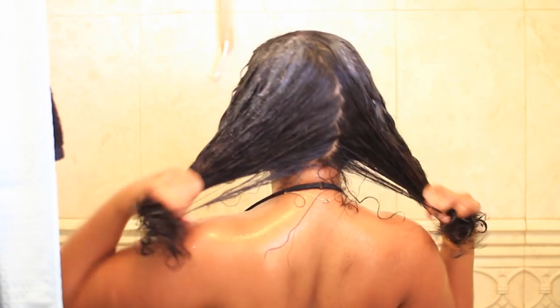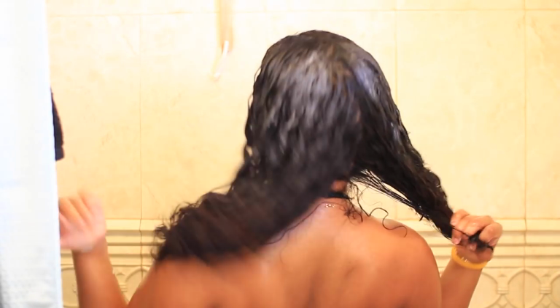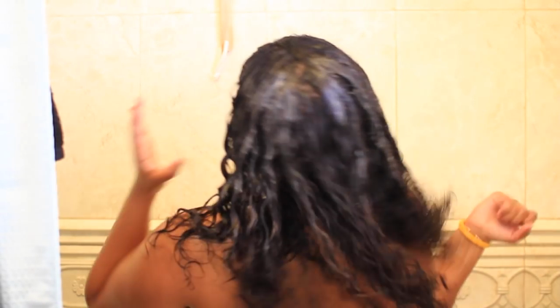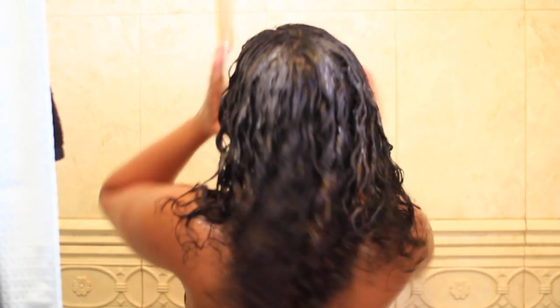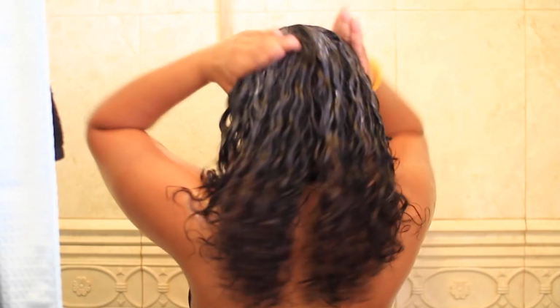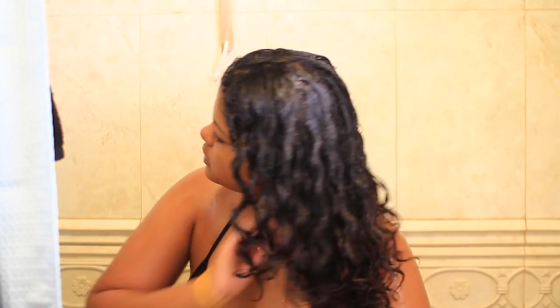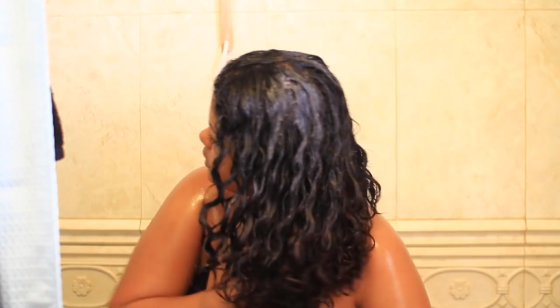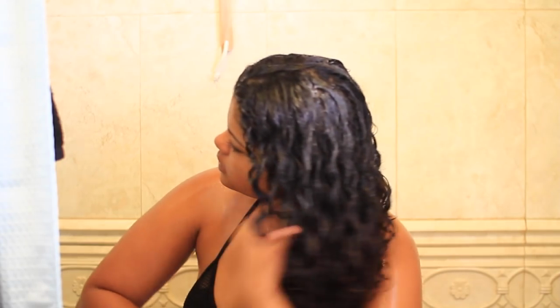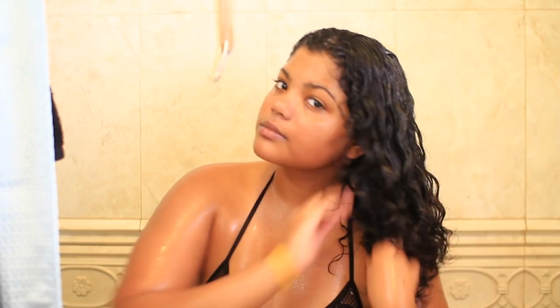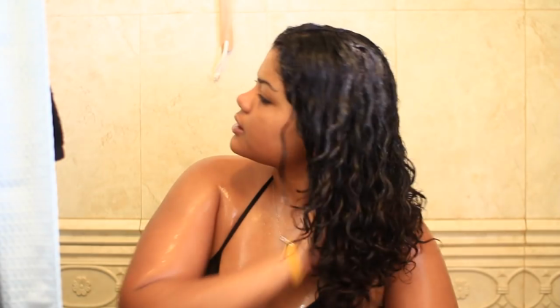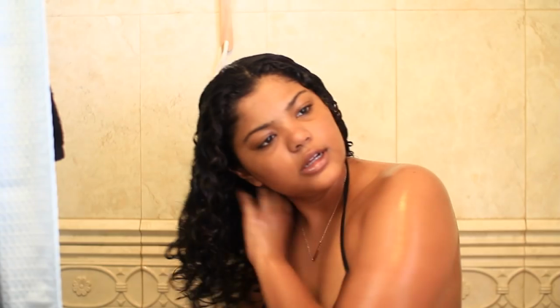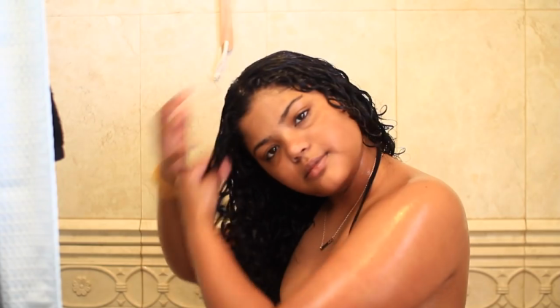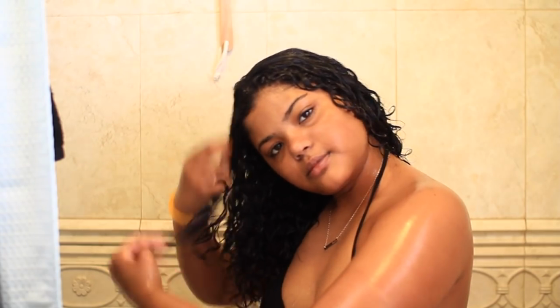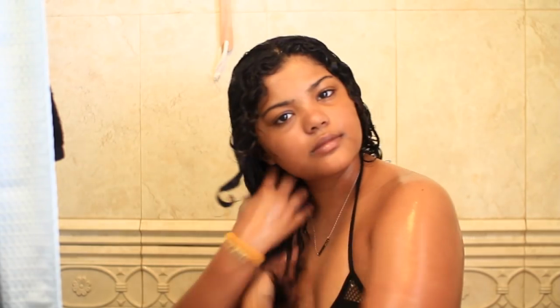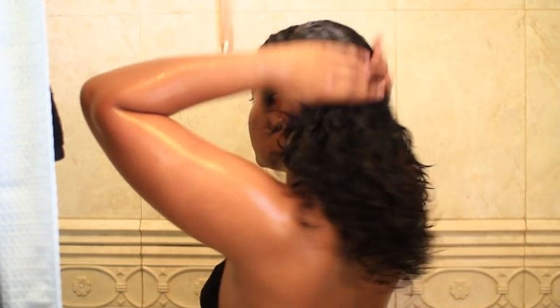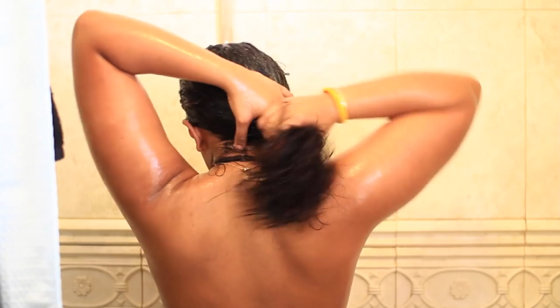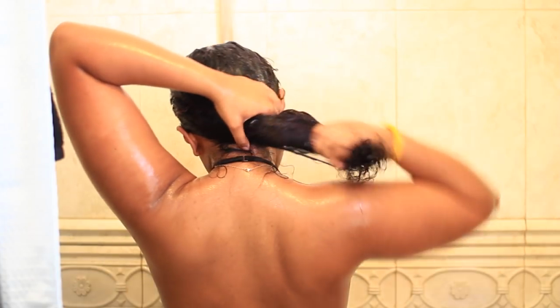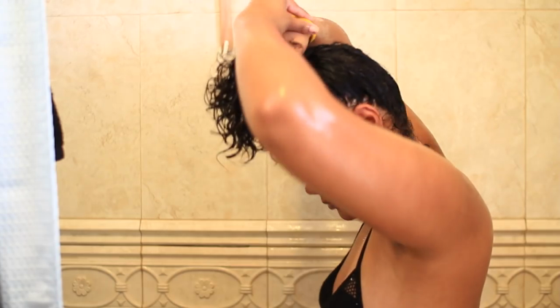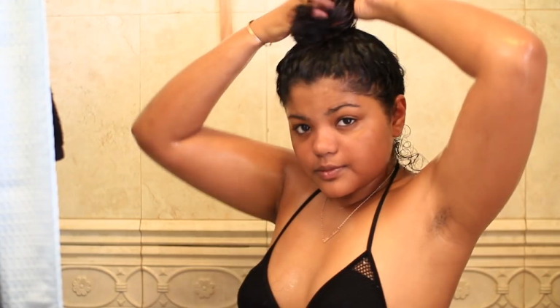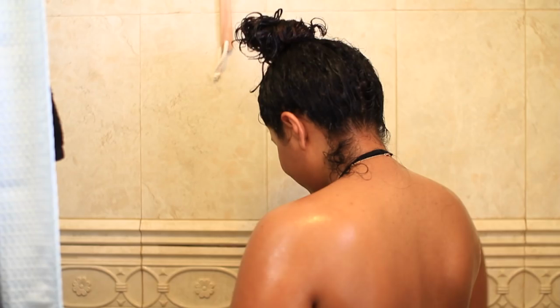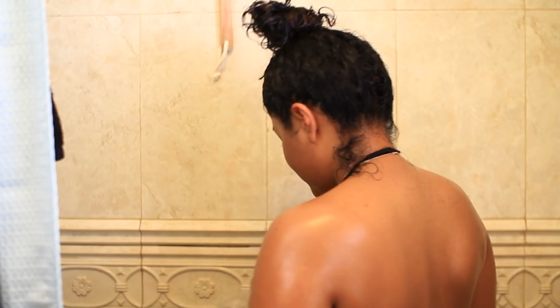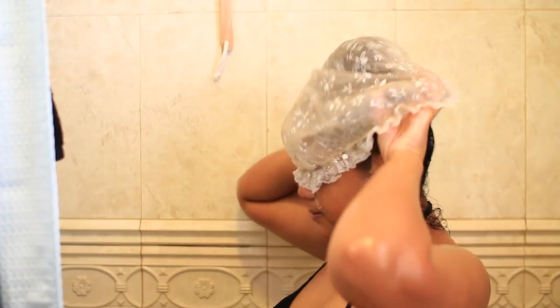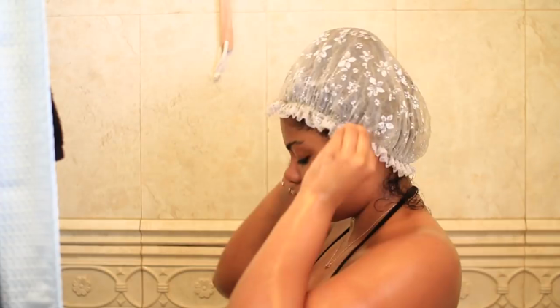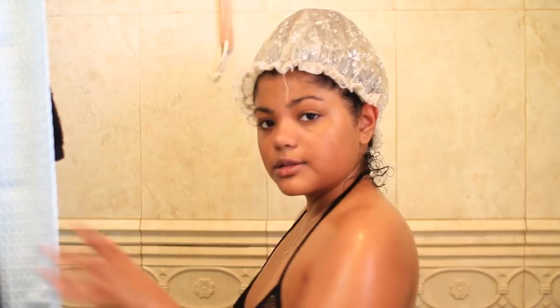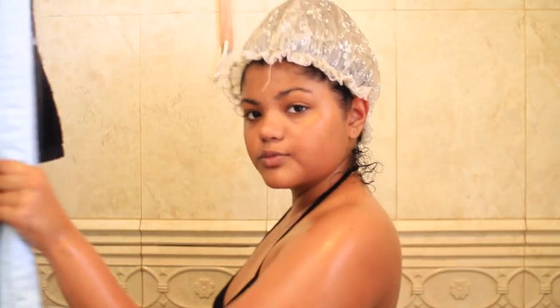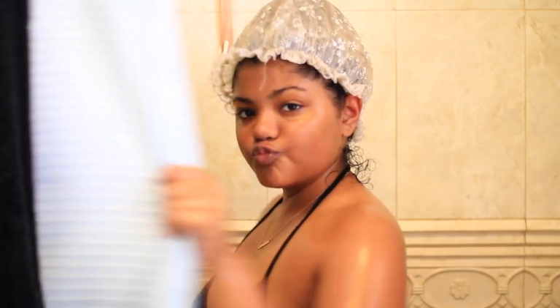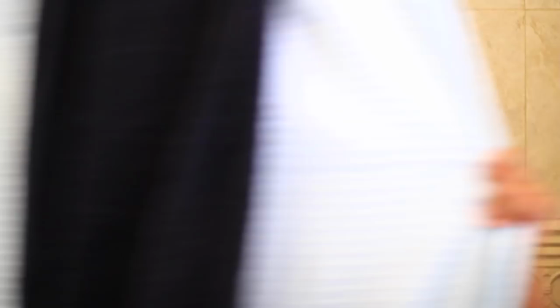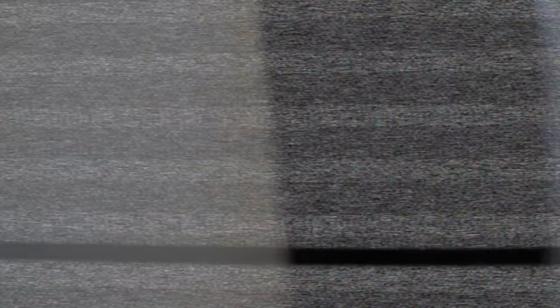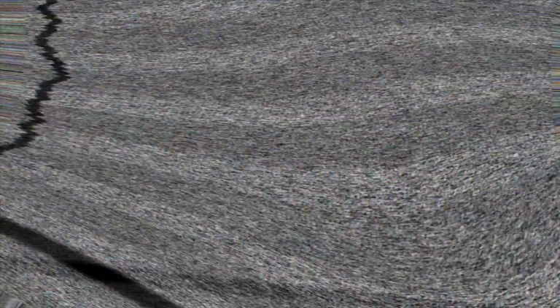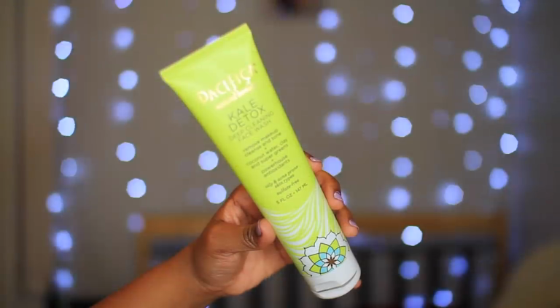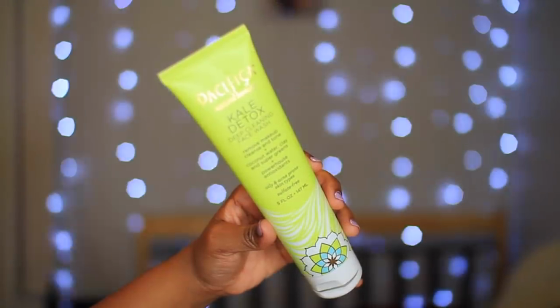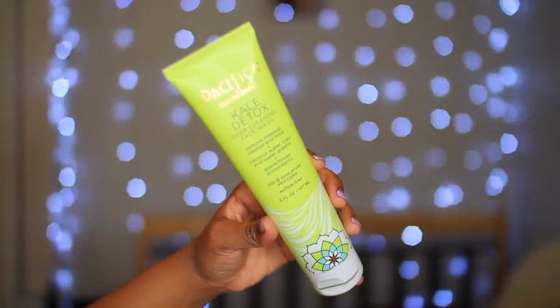I'm not gonna get too in depth into my hair care routine in the shower just because I want to do a full video on that. But now I'm going to put my hair in a cap just to let the deep conditioner really sit.